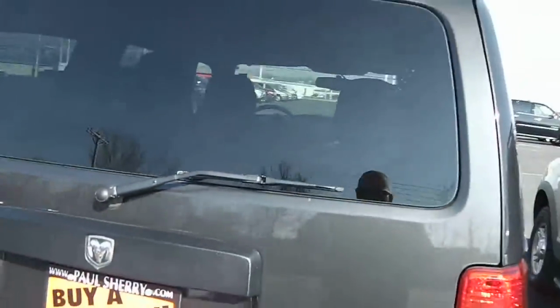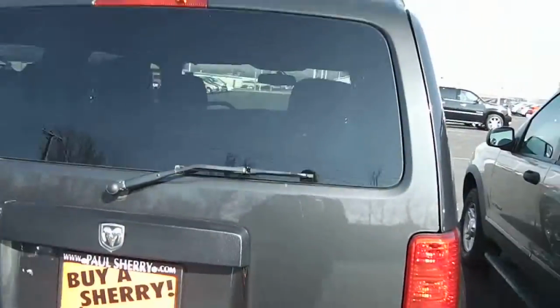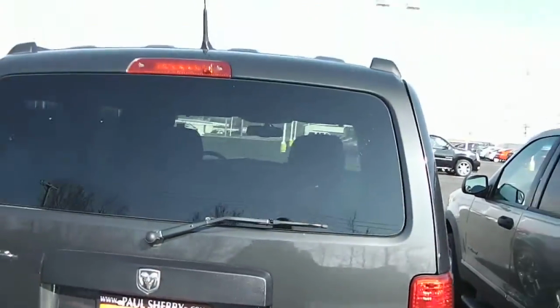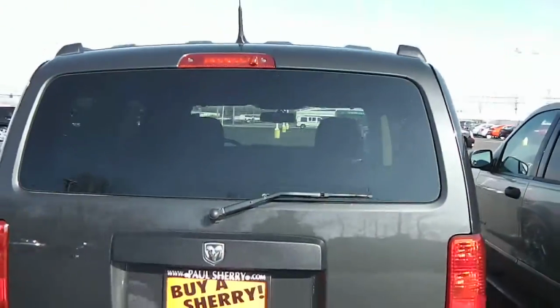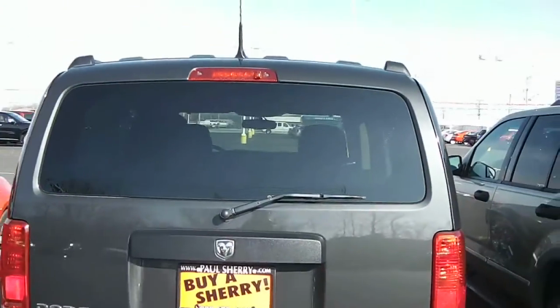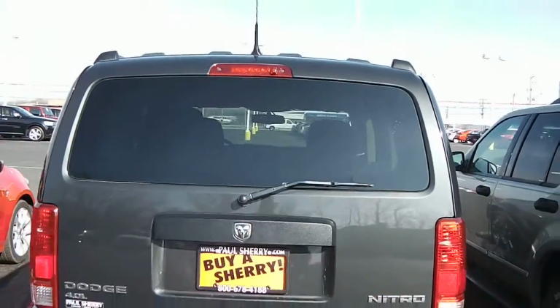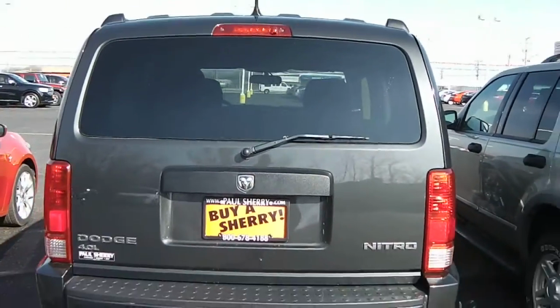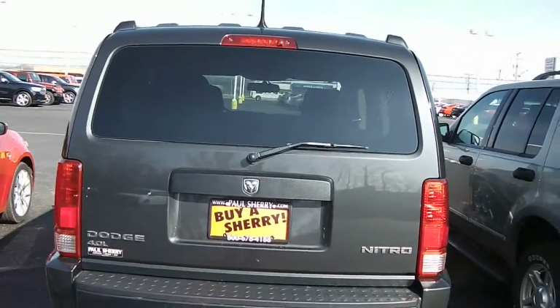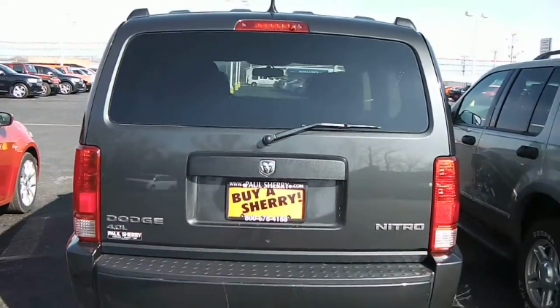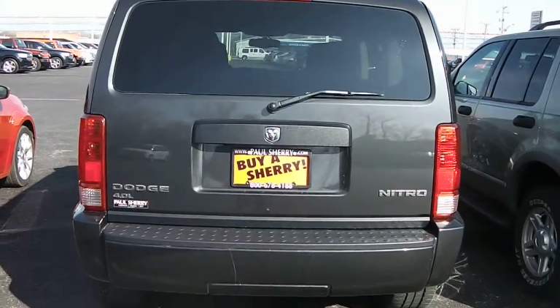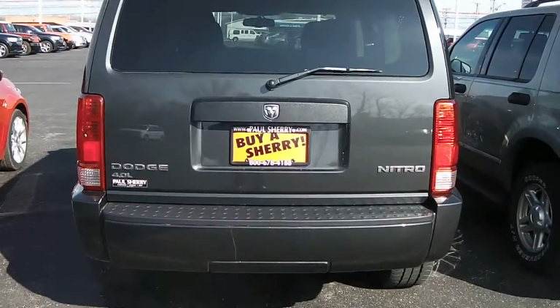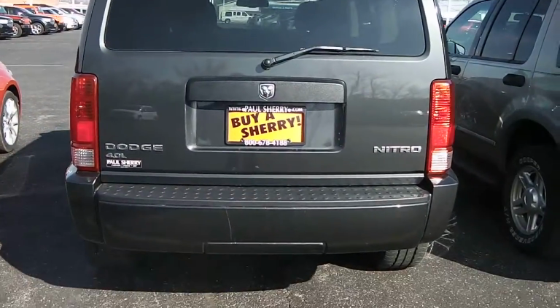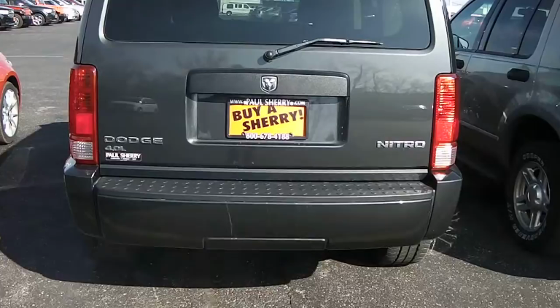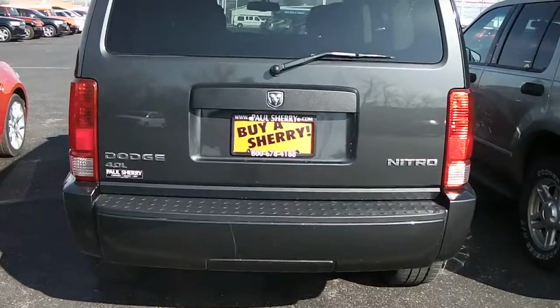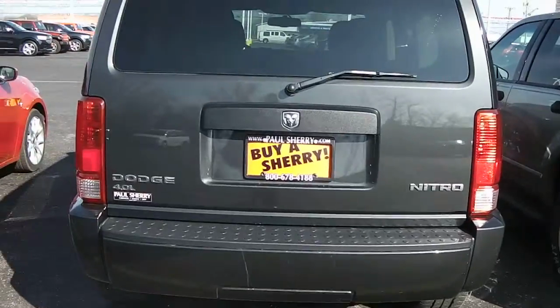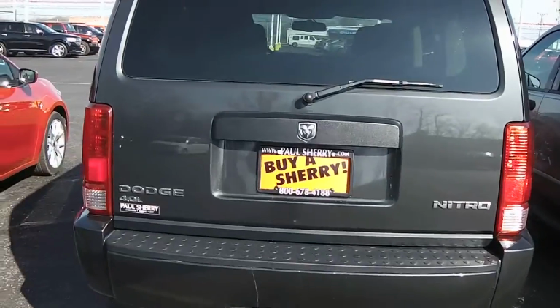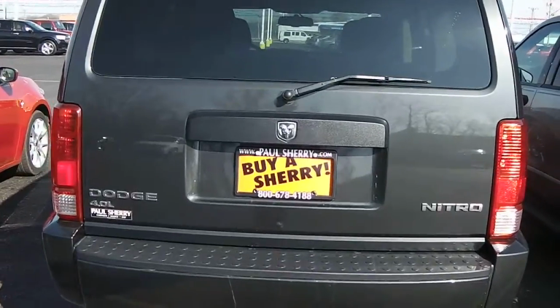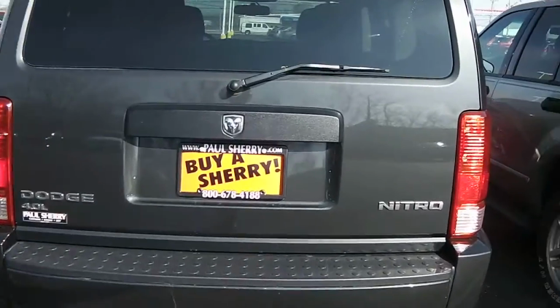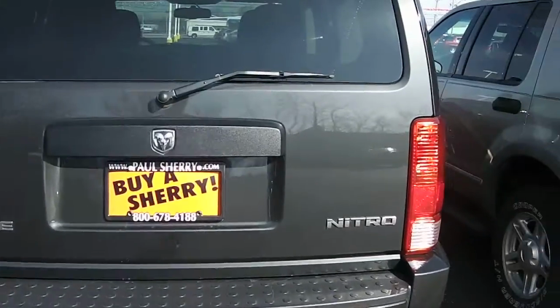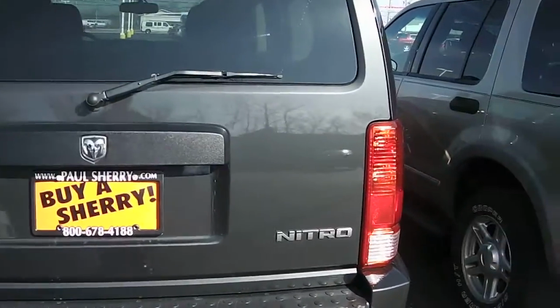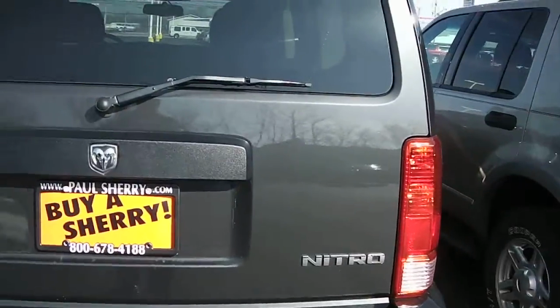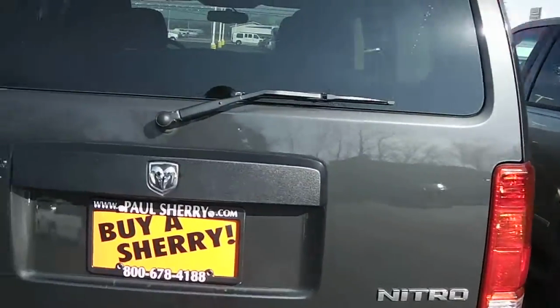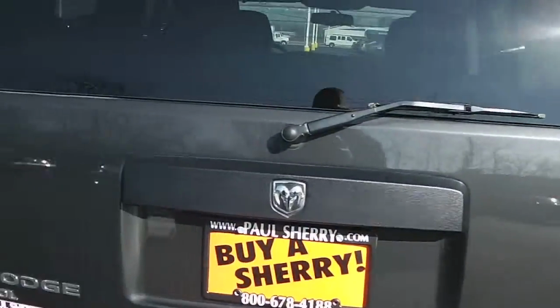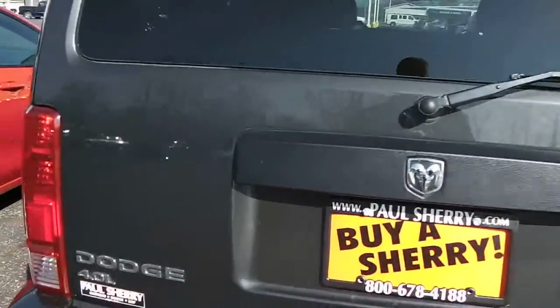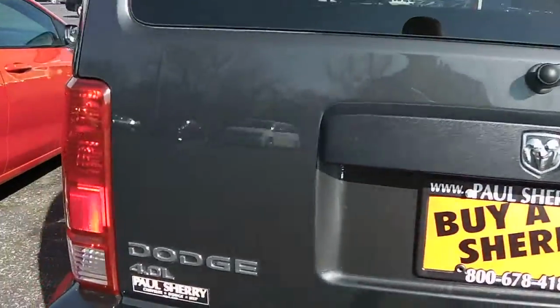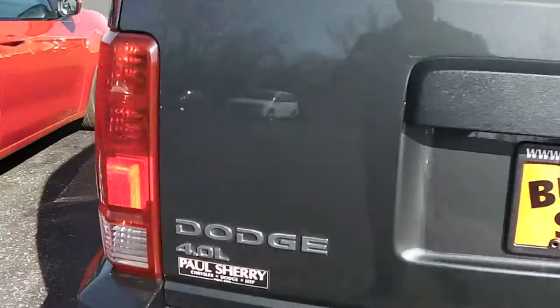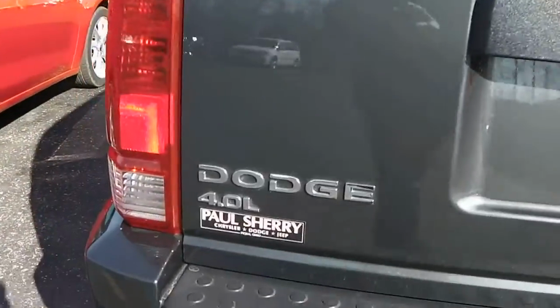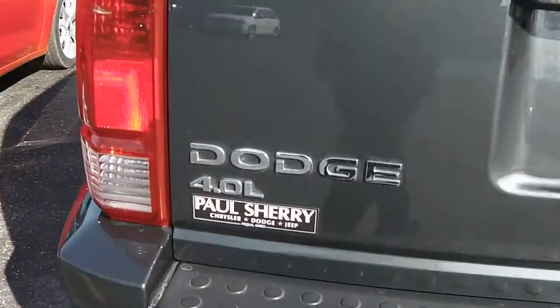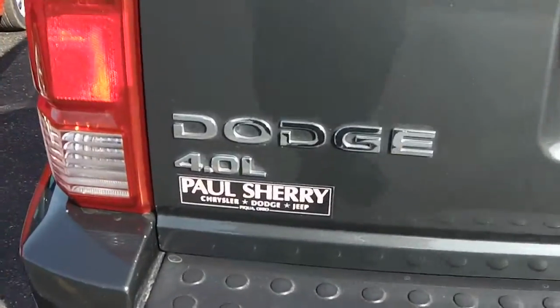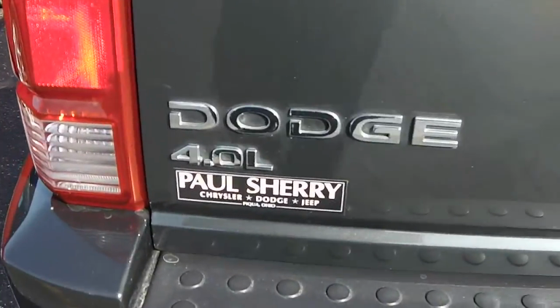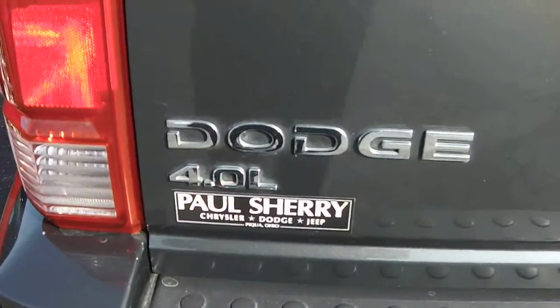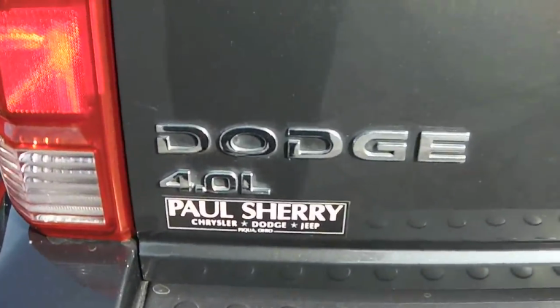Let's come across the back here. See it's very nice — no dents, no rust anywhere on the vehicle. It is a 4.0 liter.